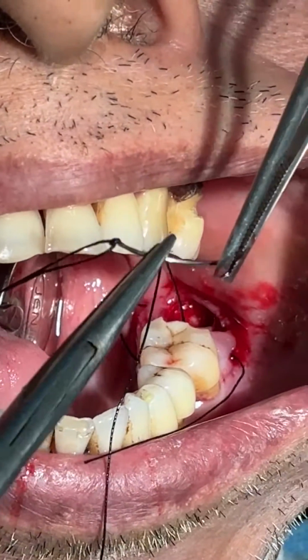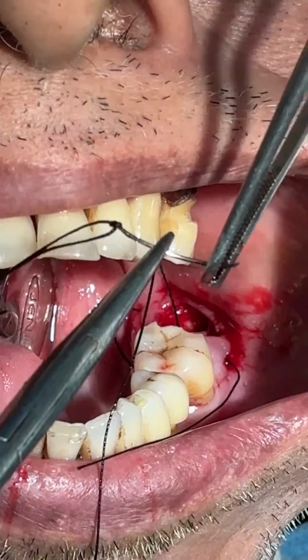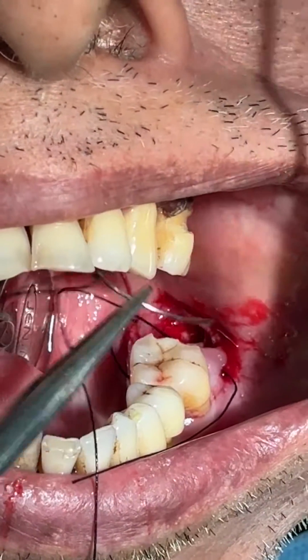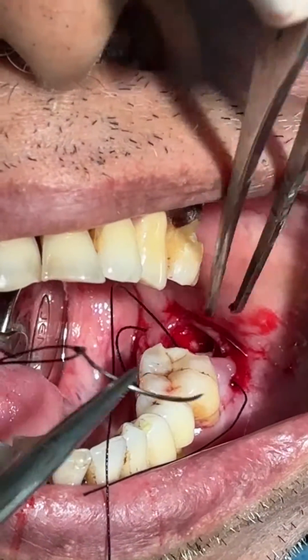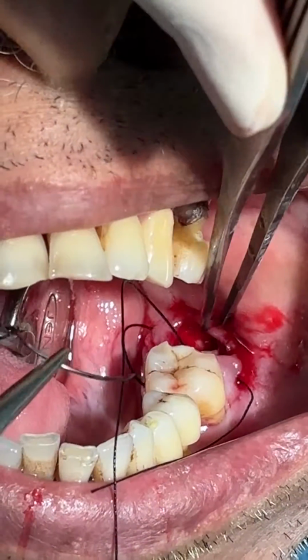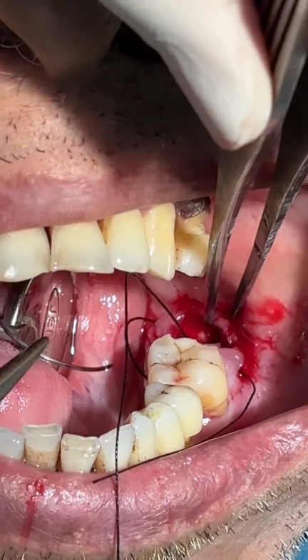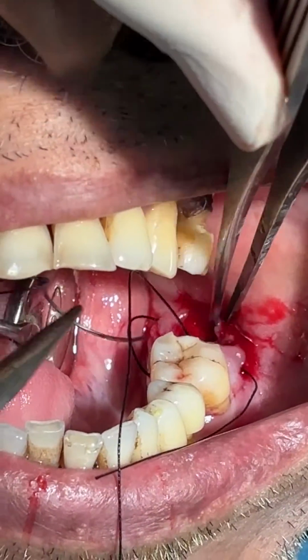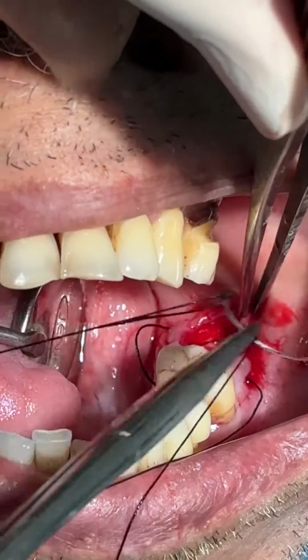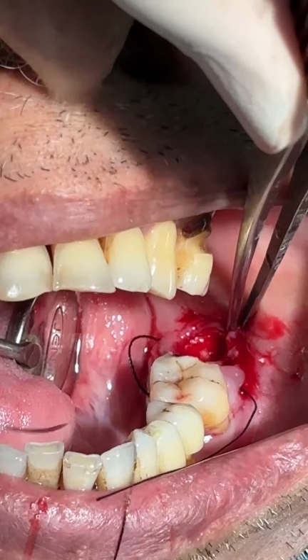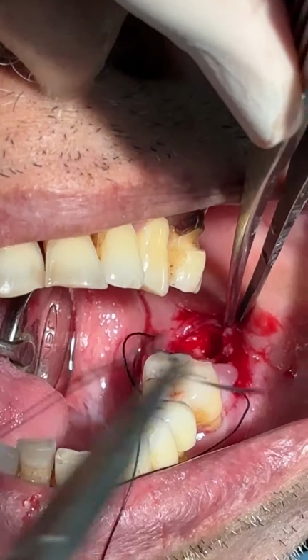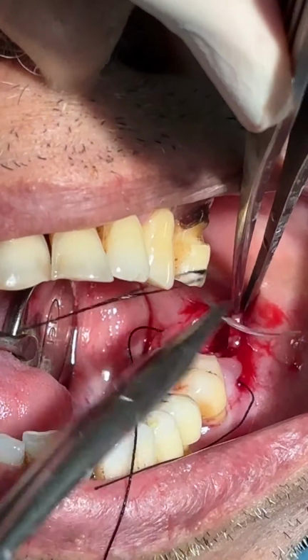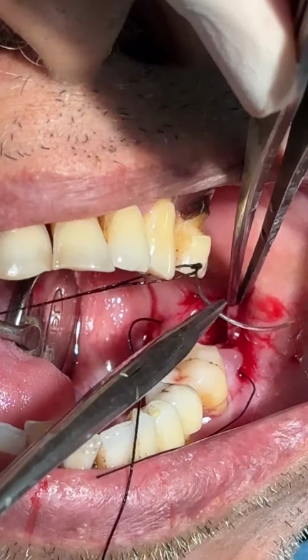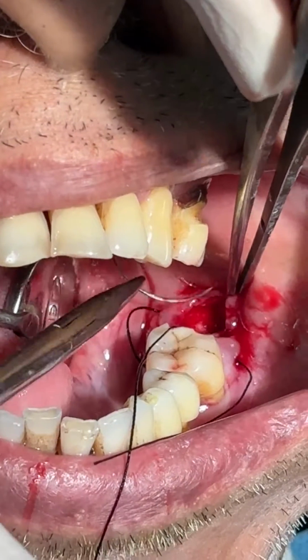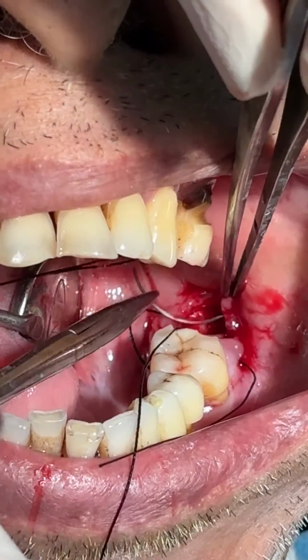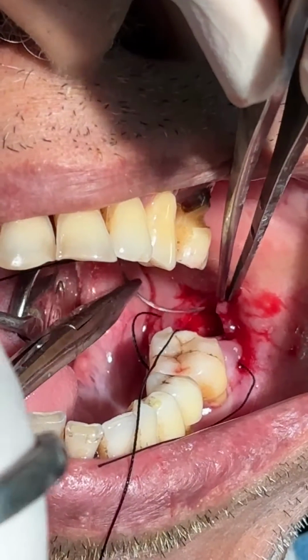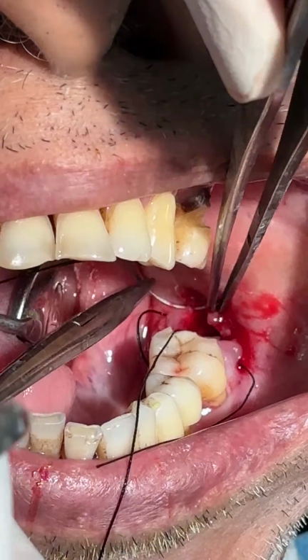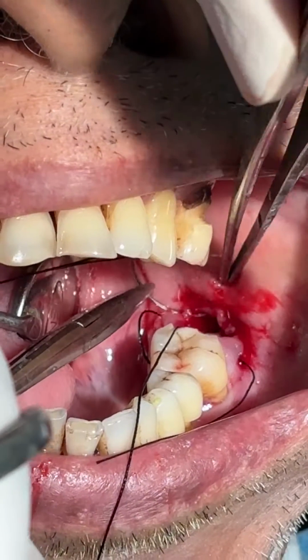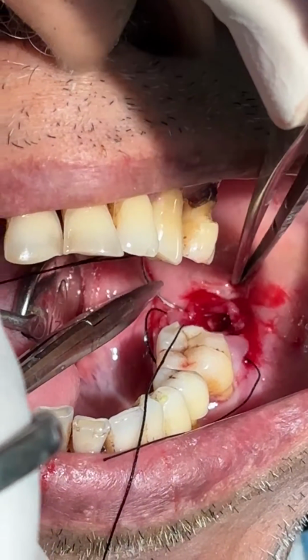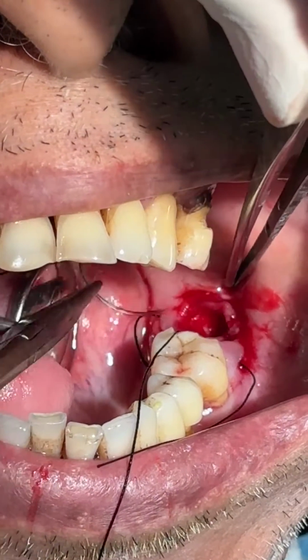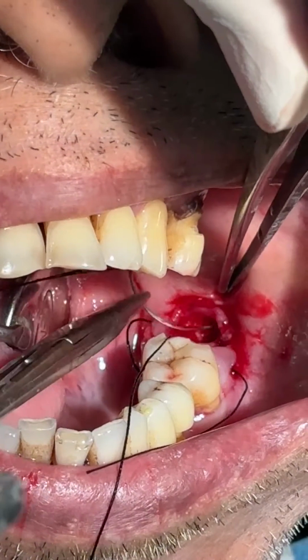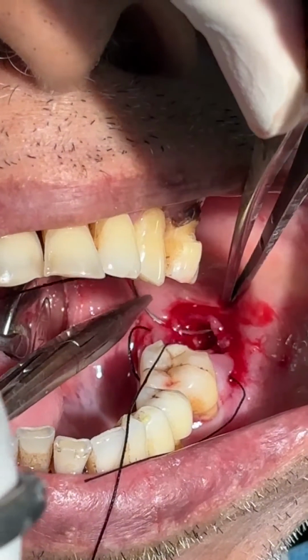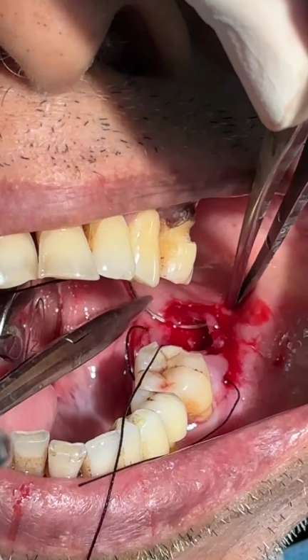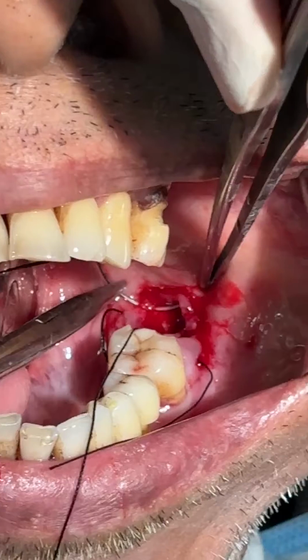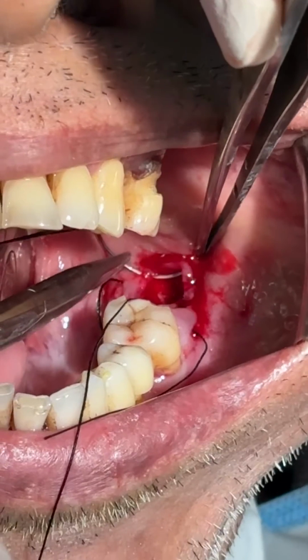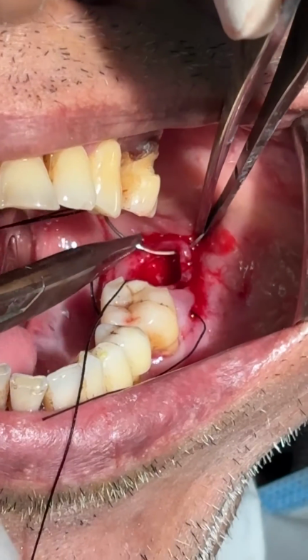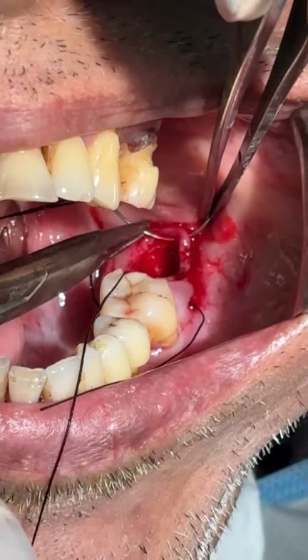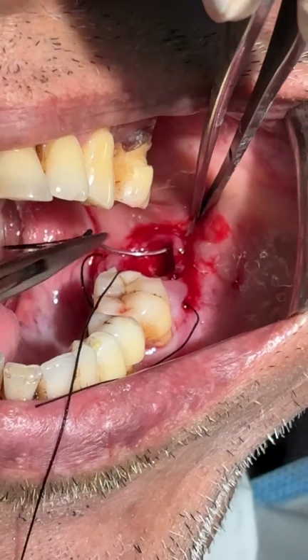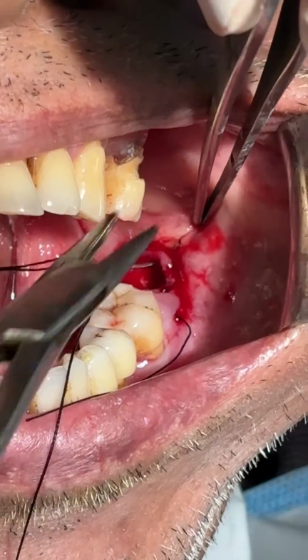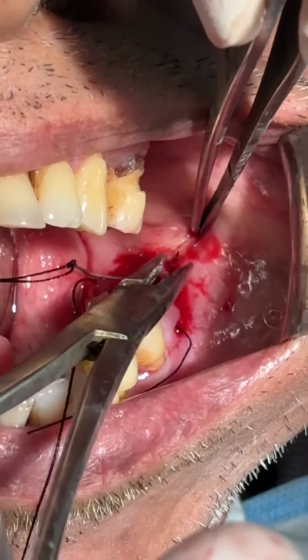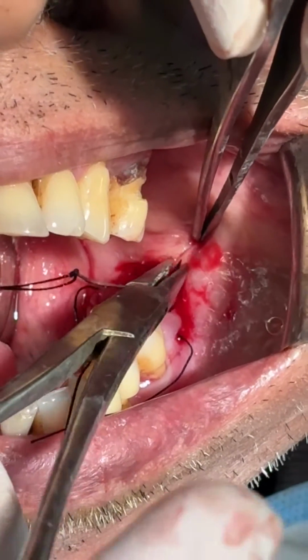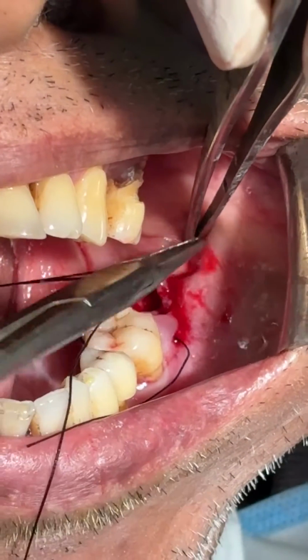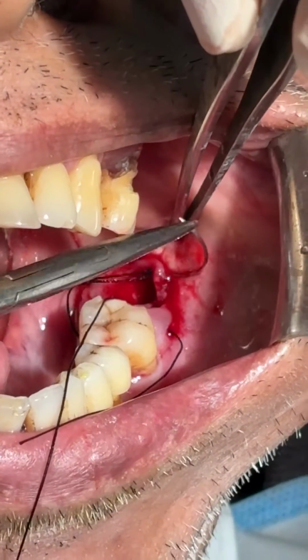Fourth bite is on the buccal side. Buccal side.